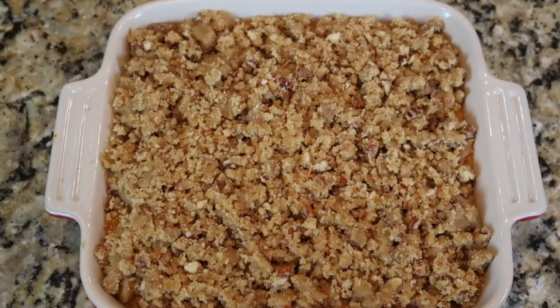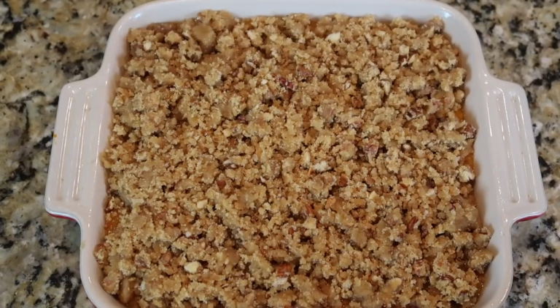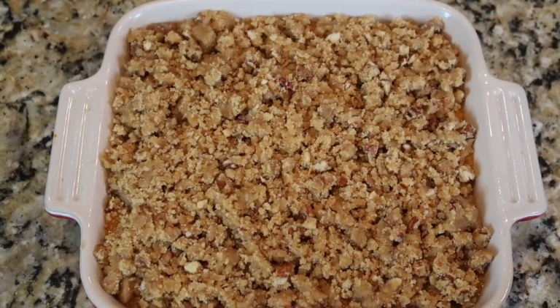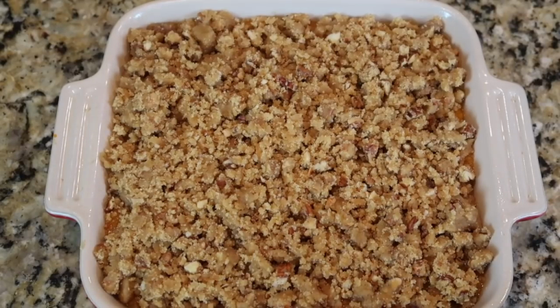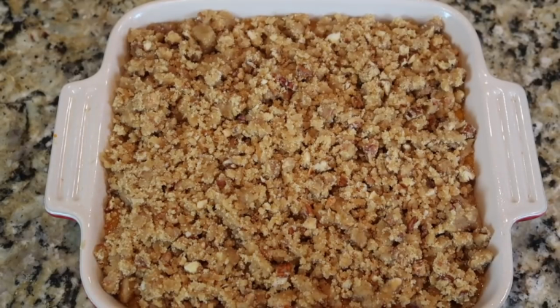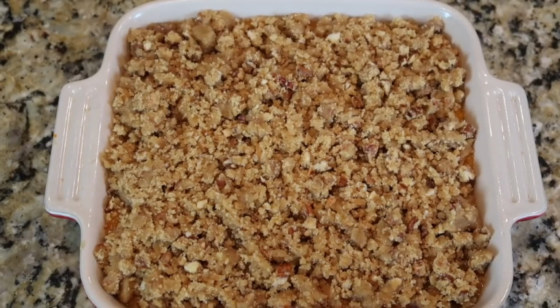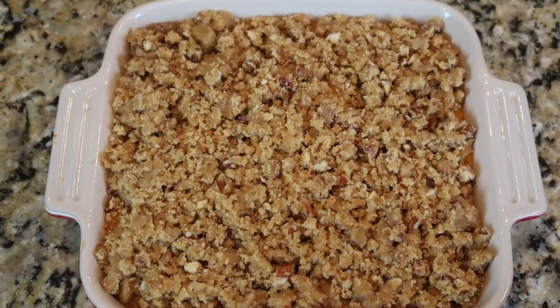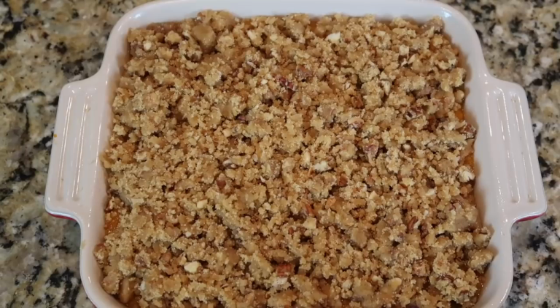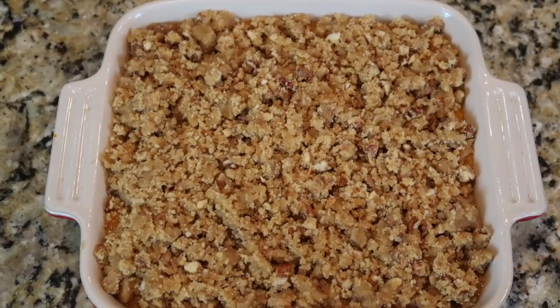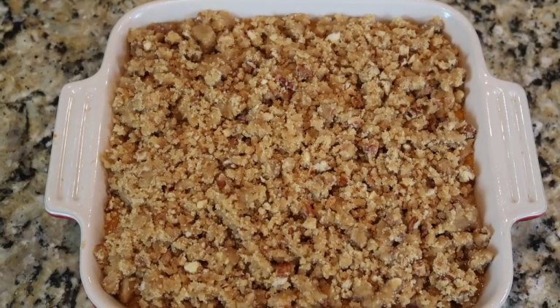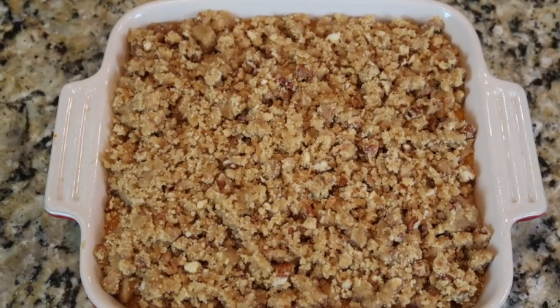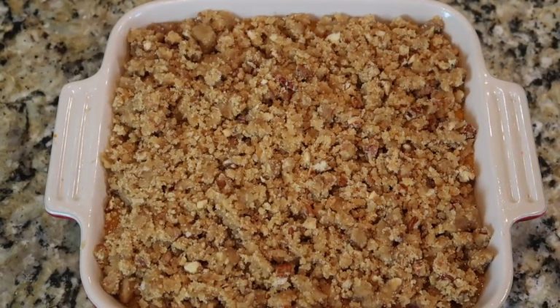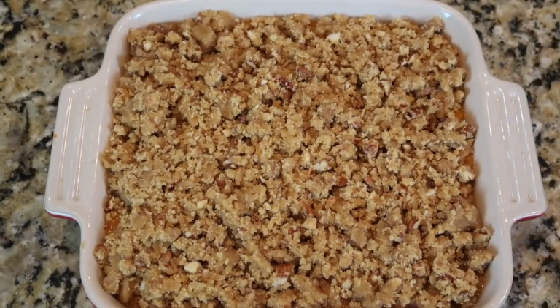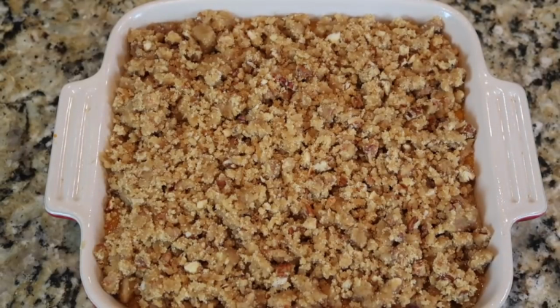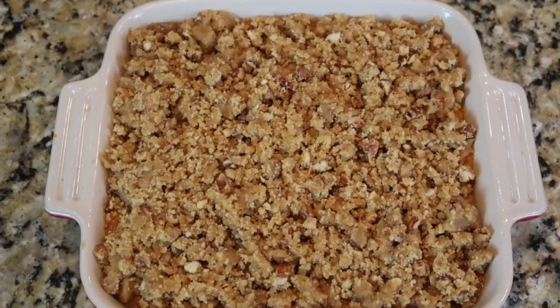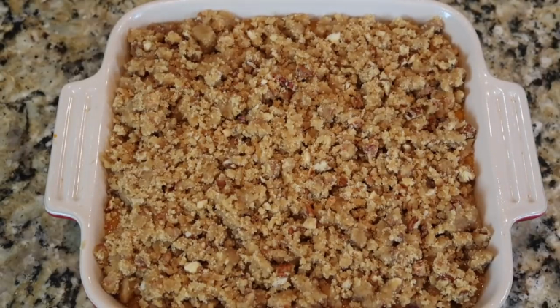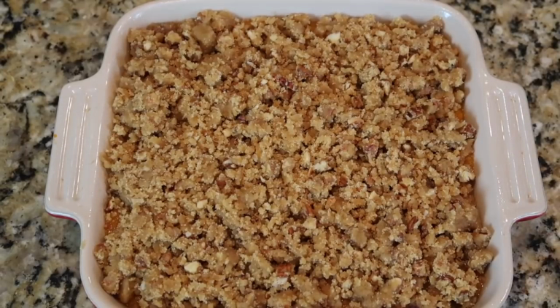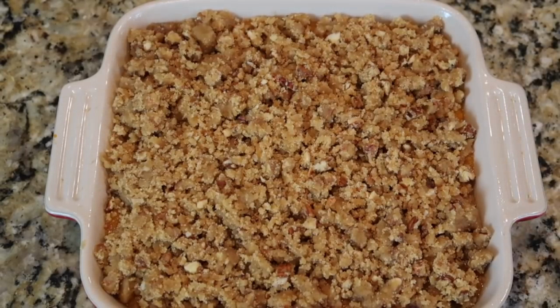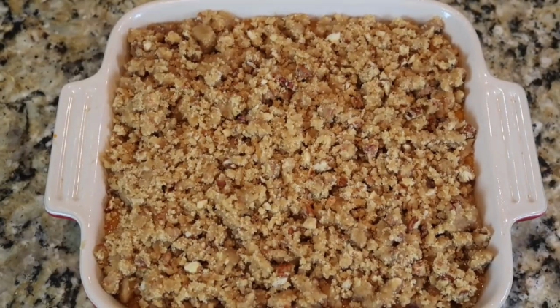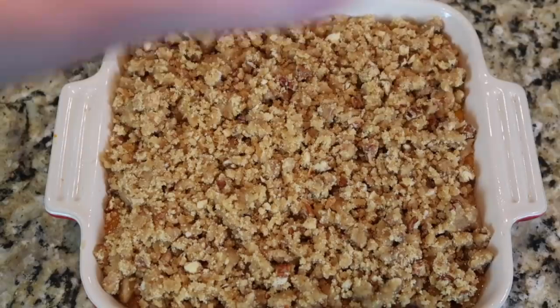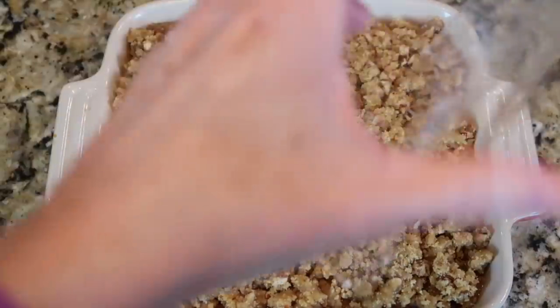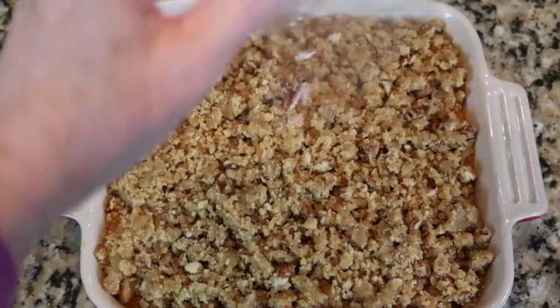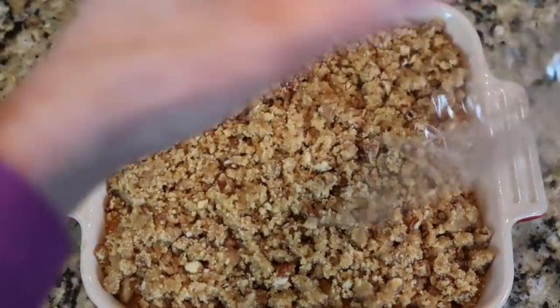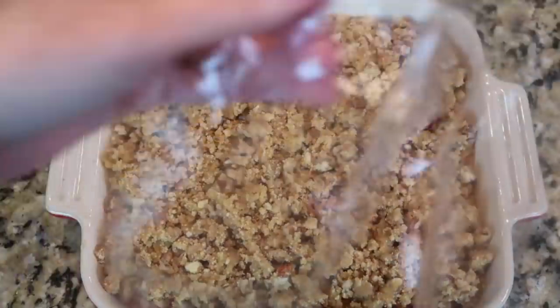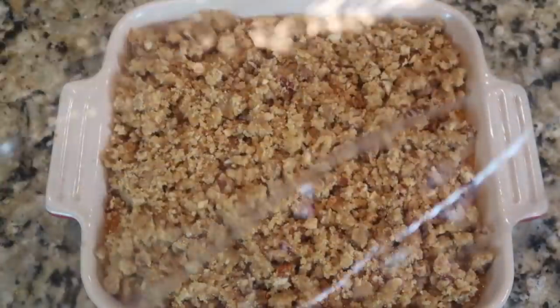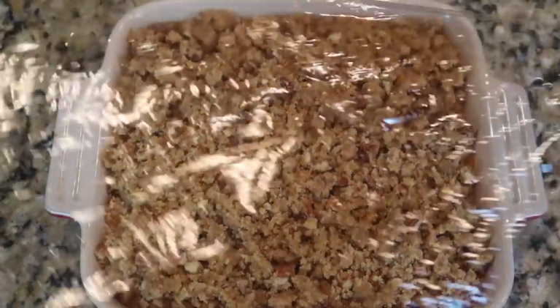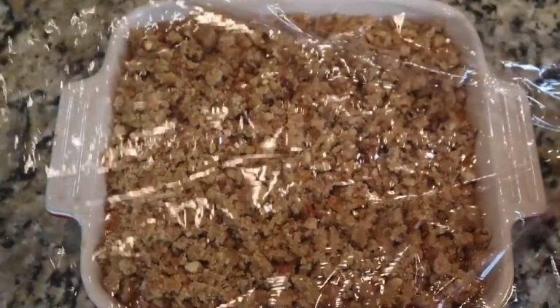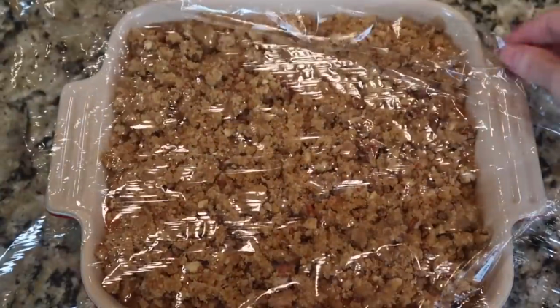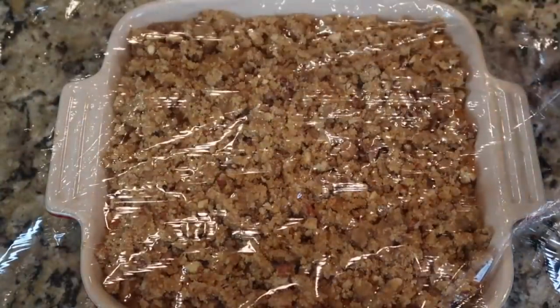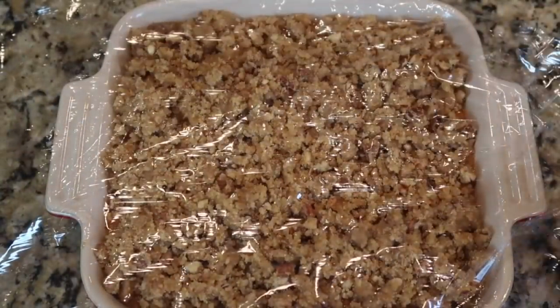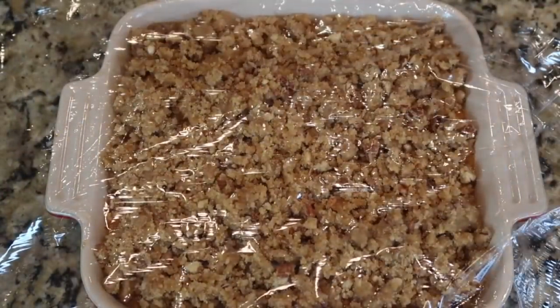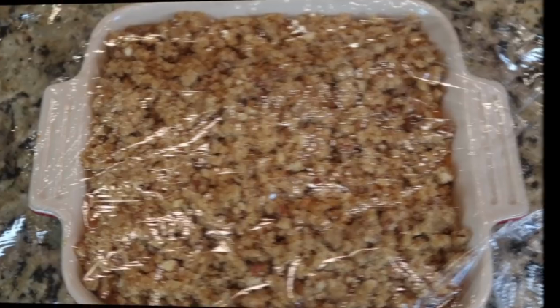Prep work continues. I've got the sweet potato casserole made — going to cover it with plastic wrap and put it in the refrigerator. I've got a nice pile of dishes today, so I'm going to work on those and then make the broccoli casserole for tomorrow.